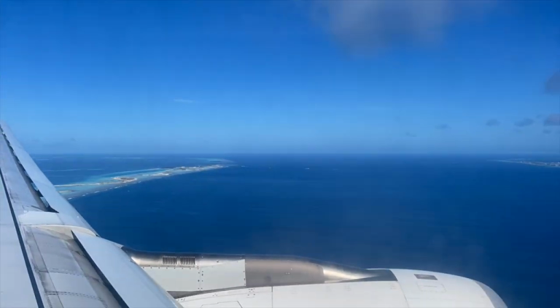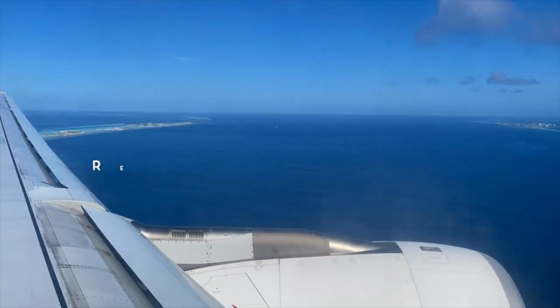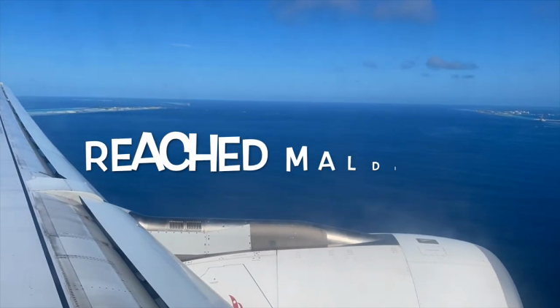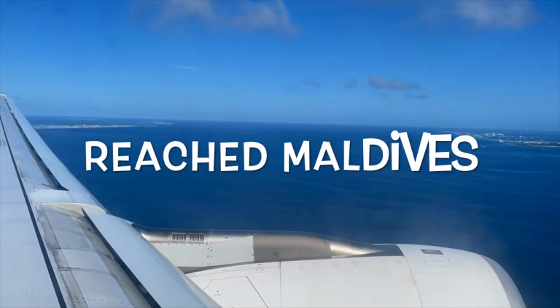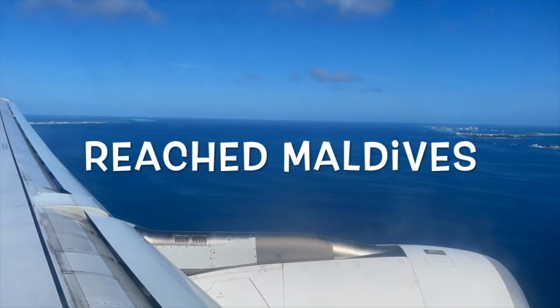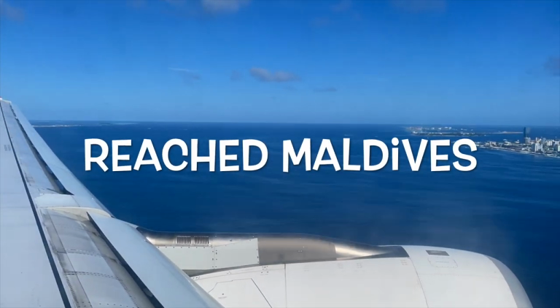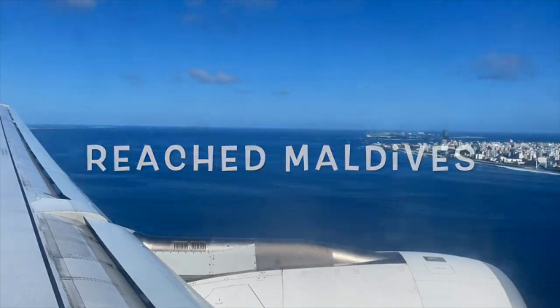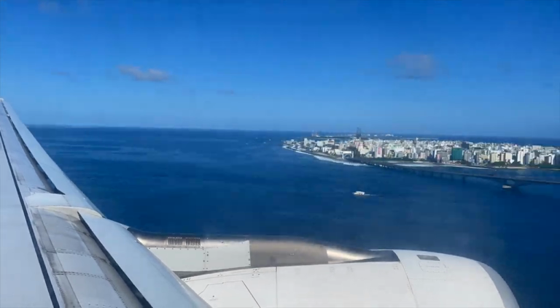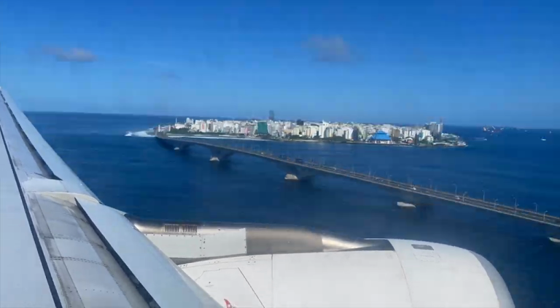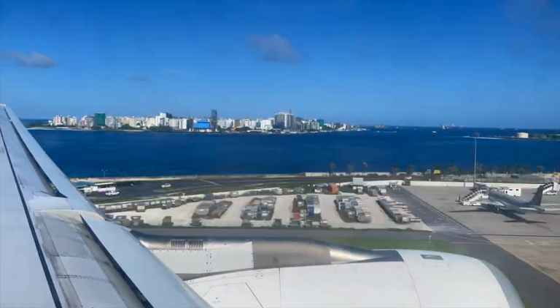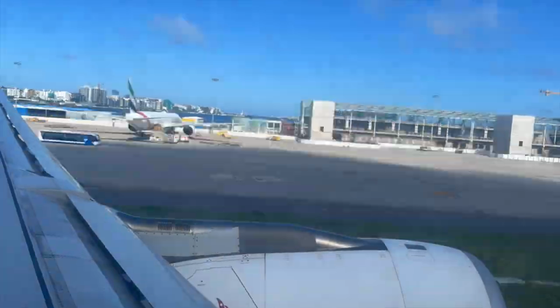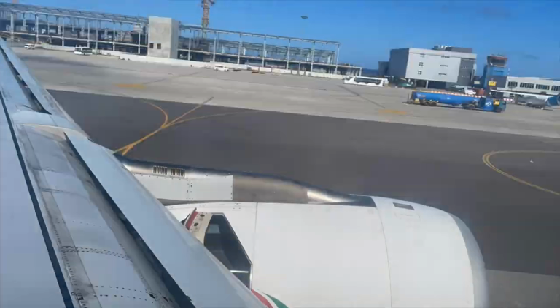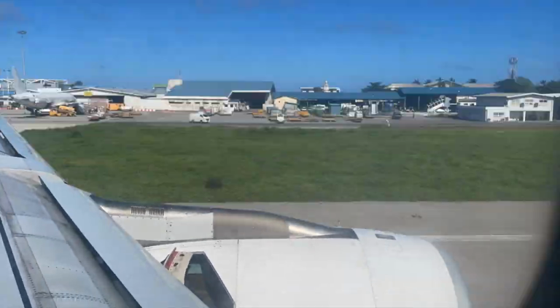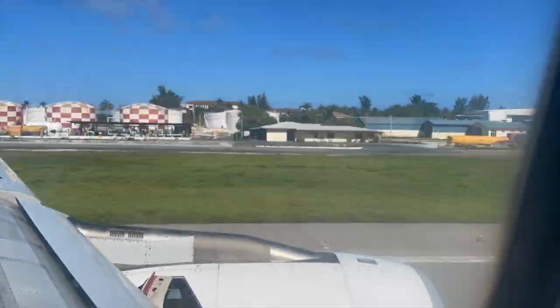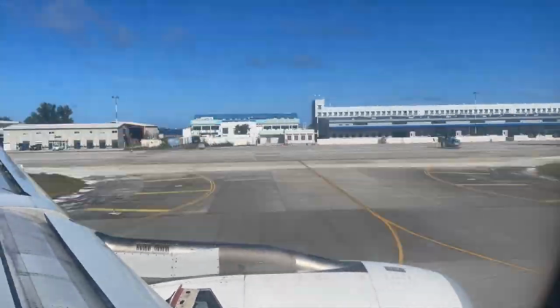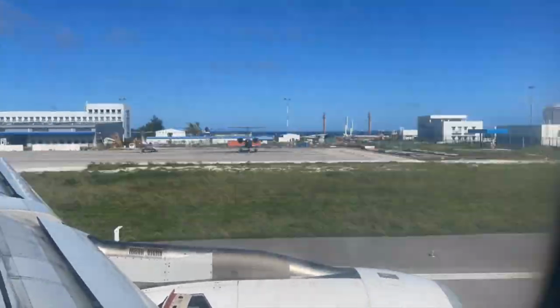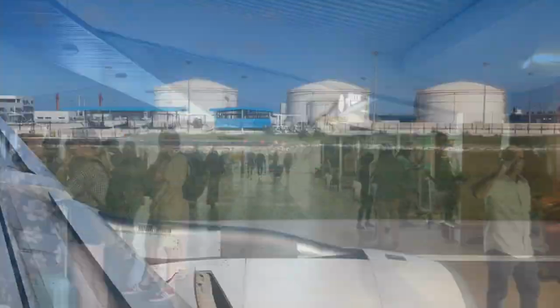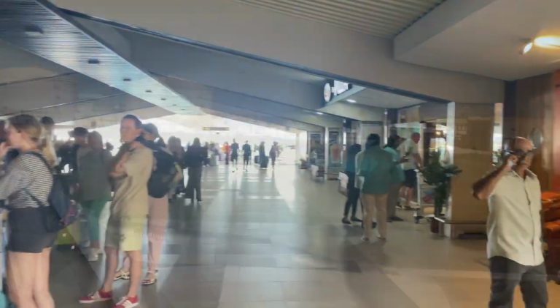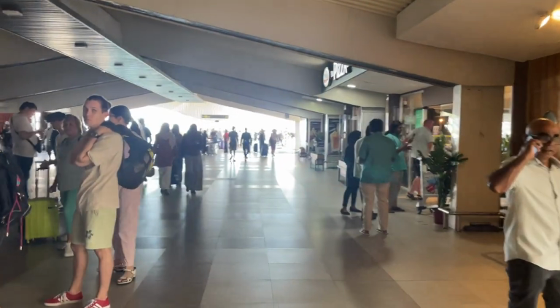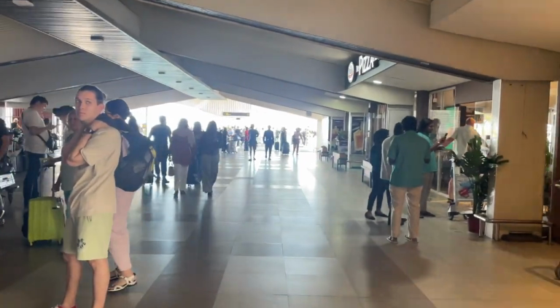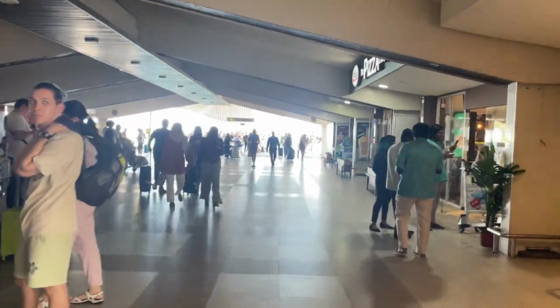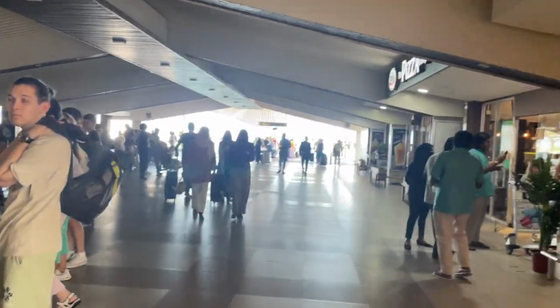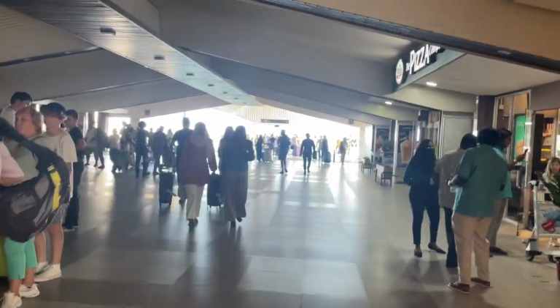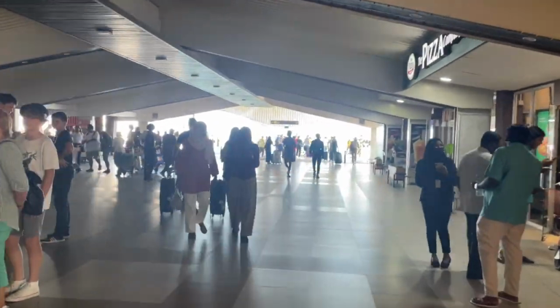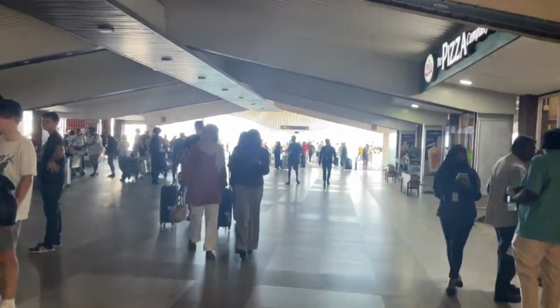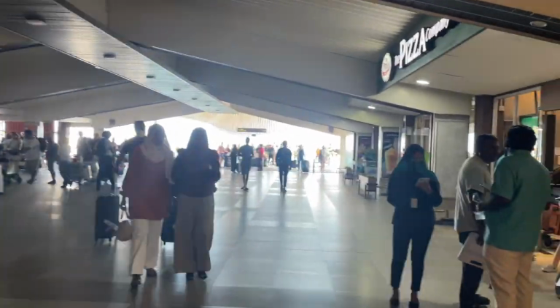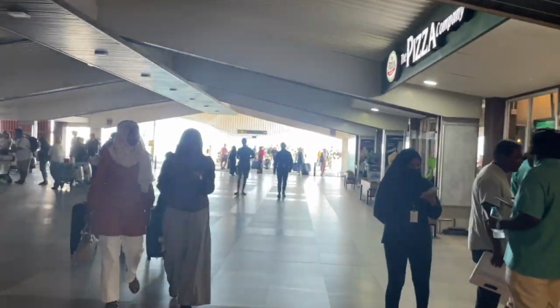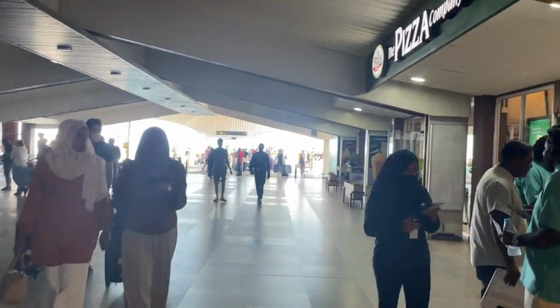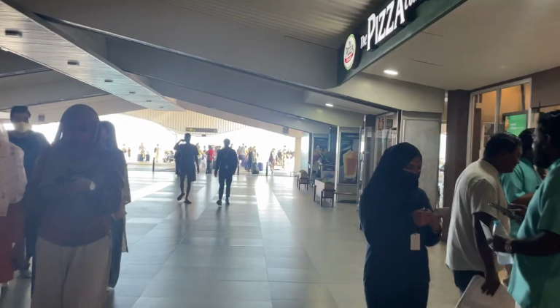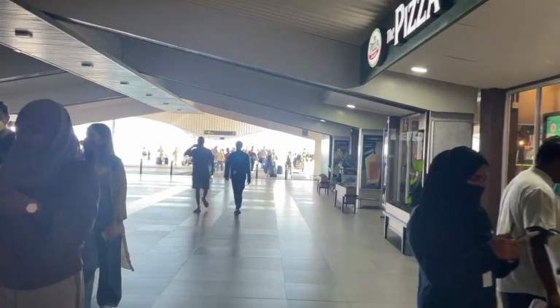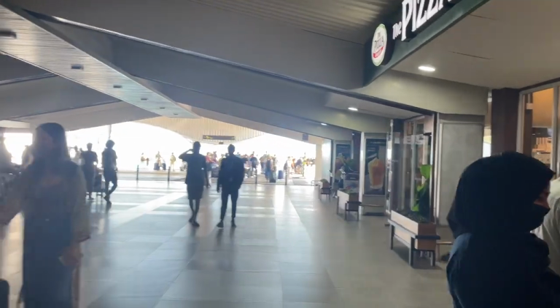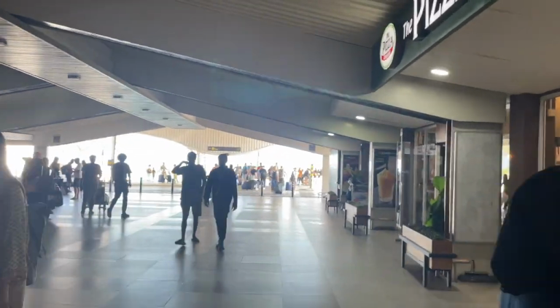Hello everyone! Welcome to our channel Travel with Anudip! So we have finally reached Maldives! This video is going to be a quick guidebook for all of you out there planning for their trip to Maldives.